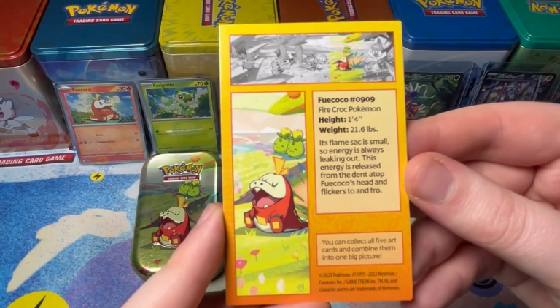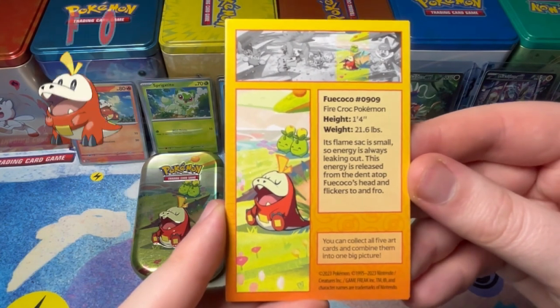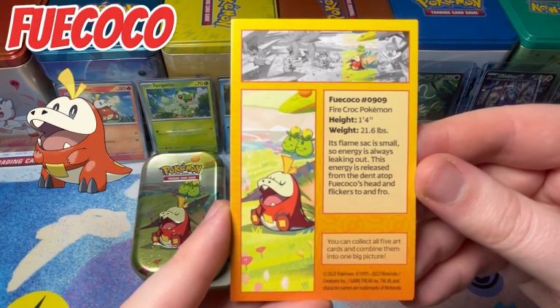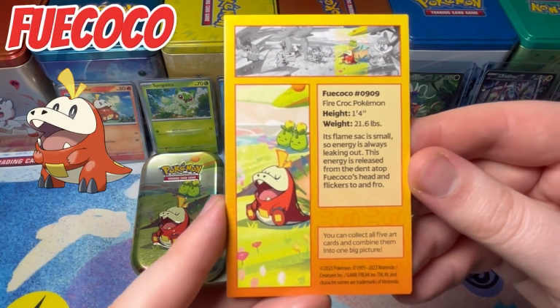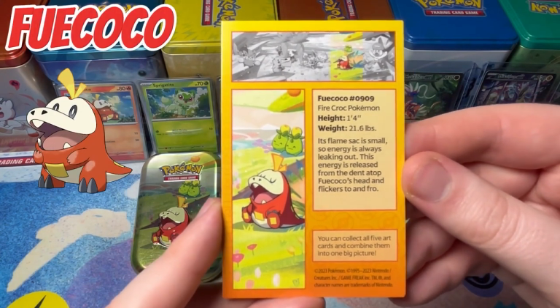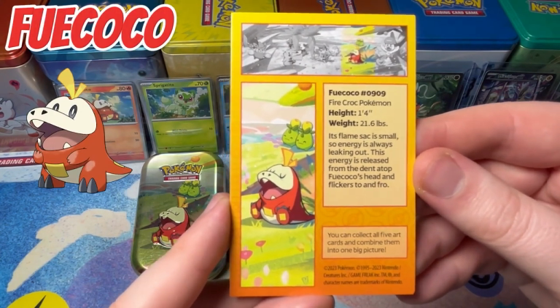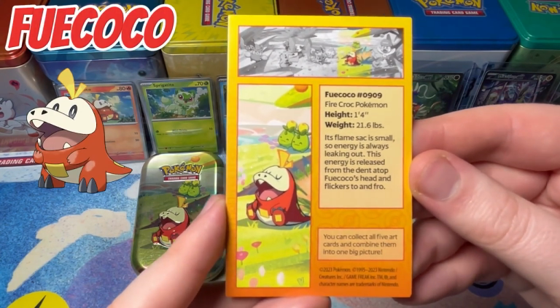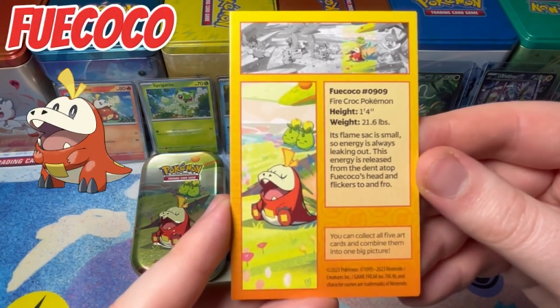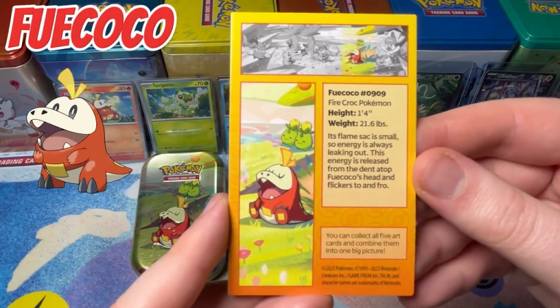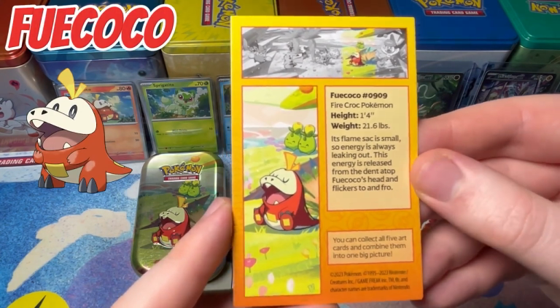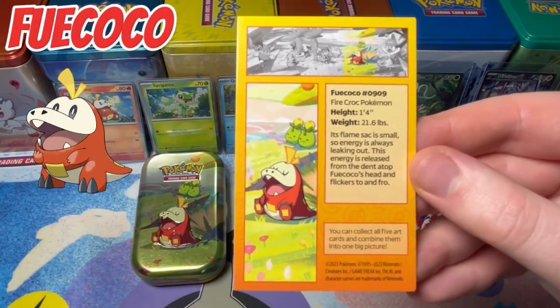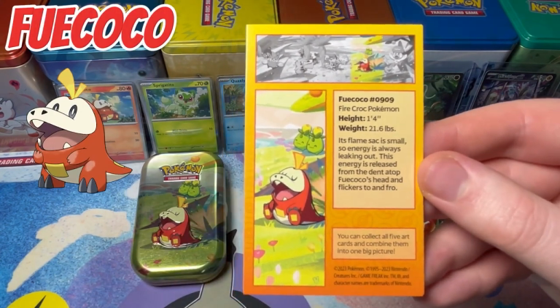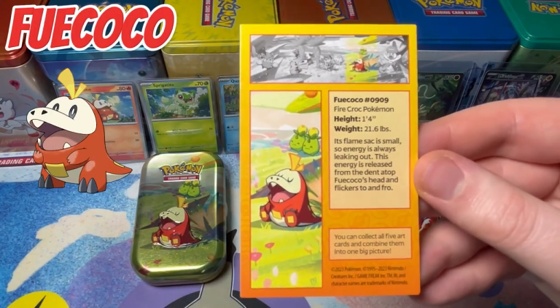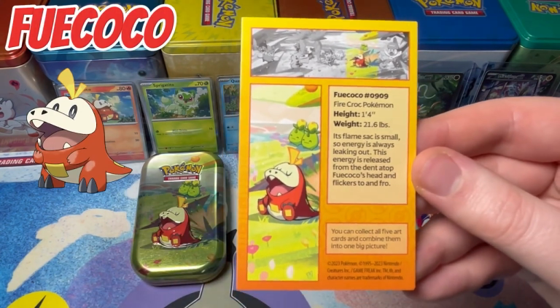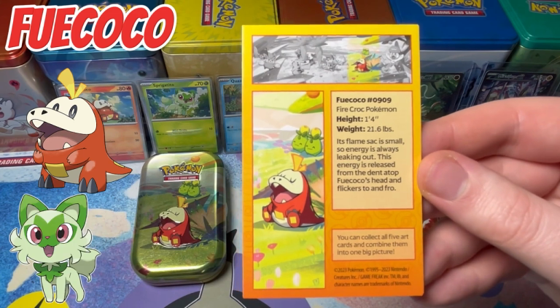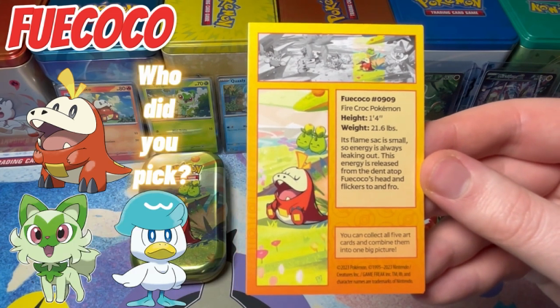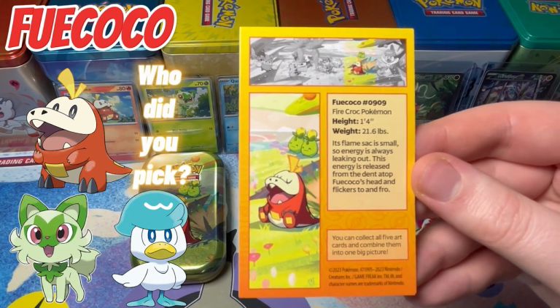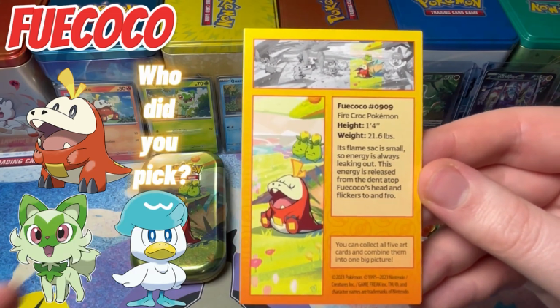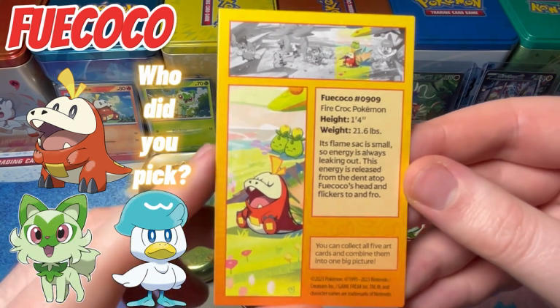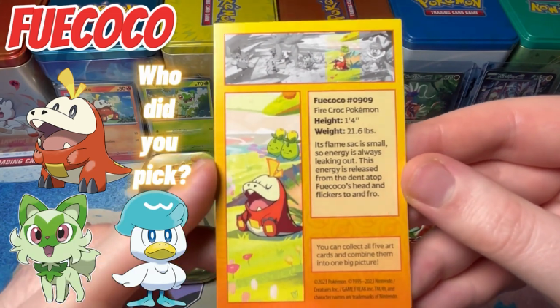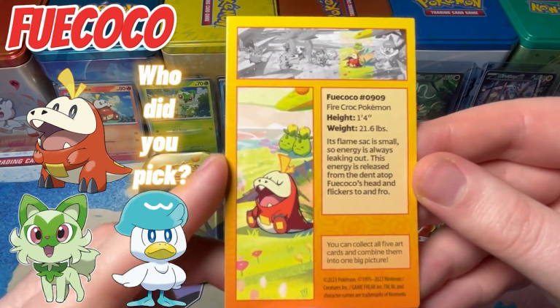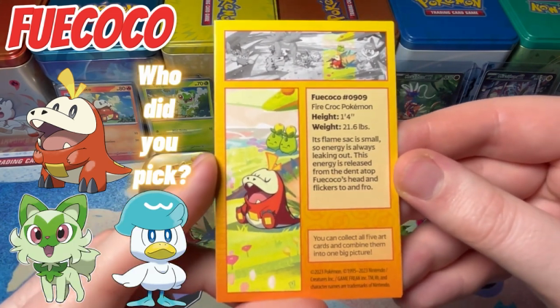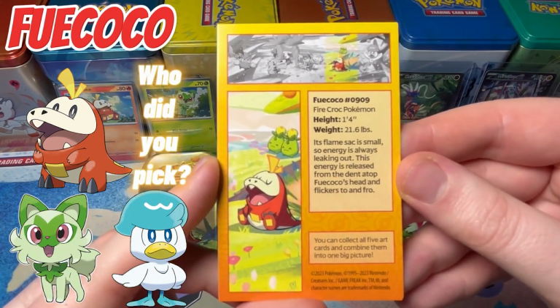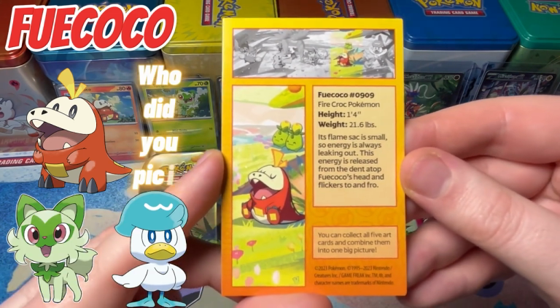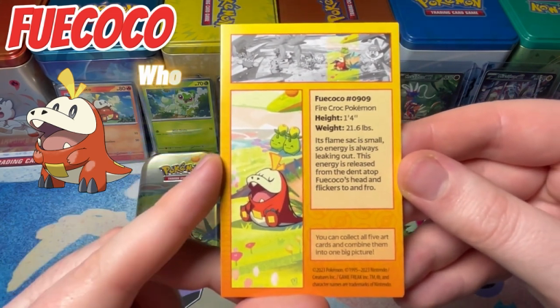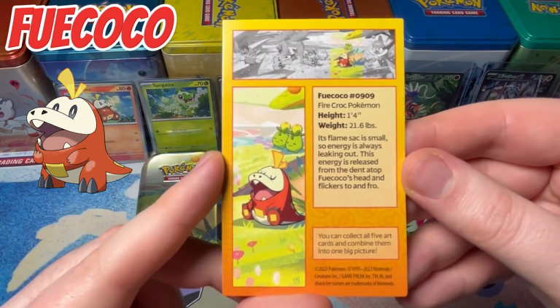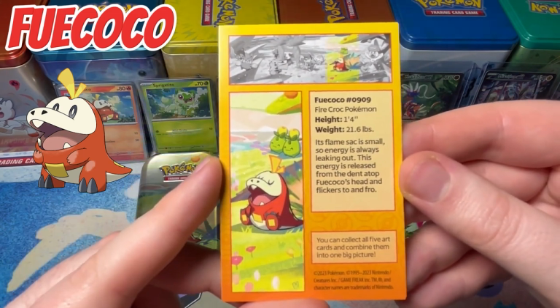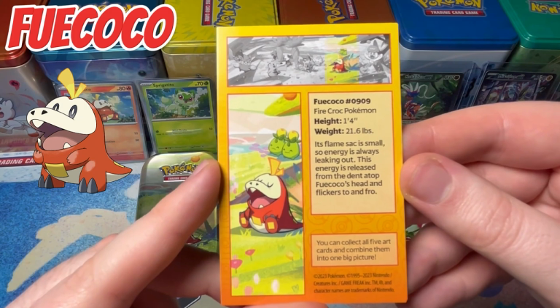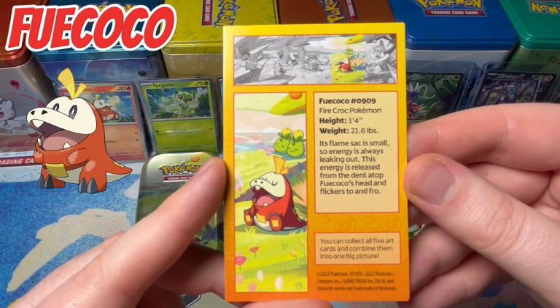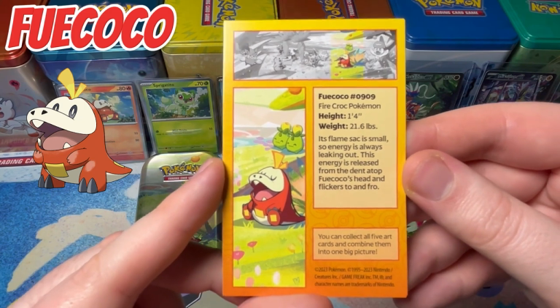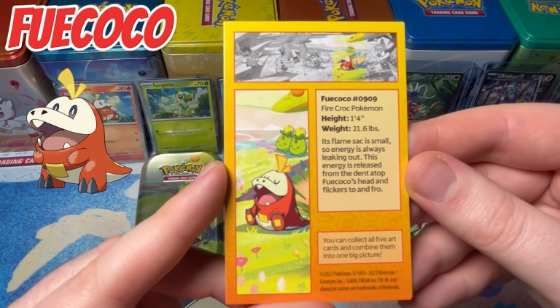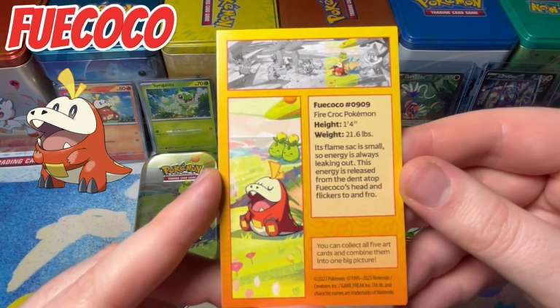Let's read about Fae Coco — Firecrop Pokemon — actually that's the one I chose. Let us know, who did you choose? Fae Coco, Sprigatito, or Quaxley? Fae Coco, 0-9-0-9, Firecrop Pokemon, height 1.4, weight 21.6.